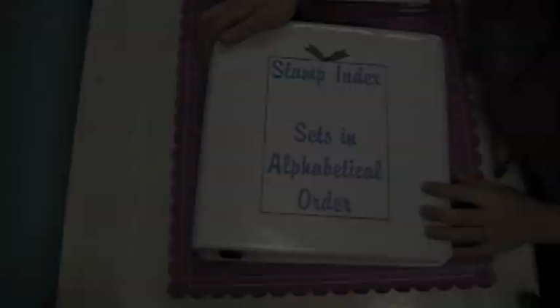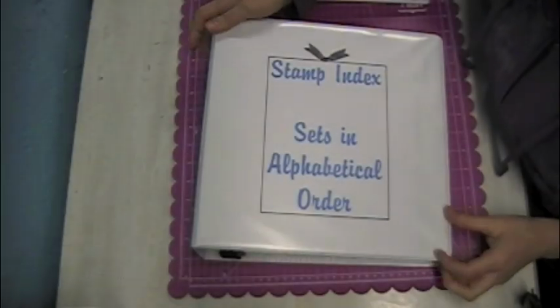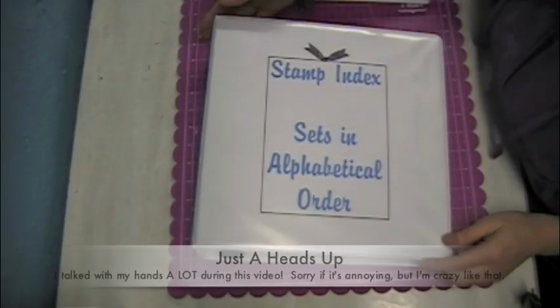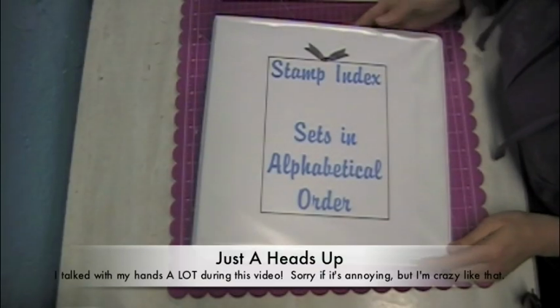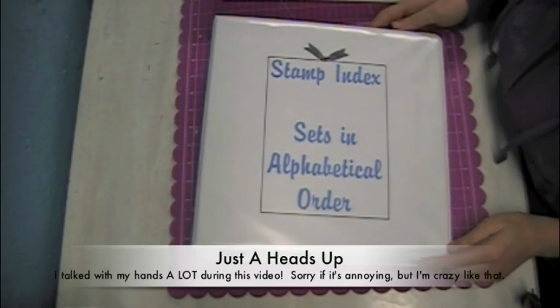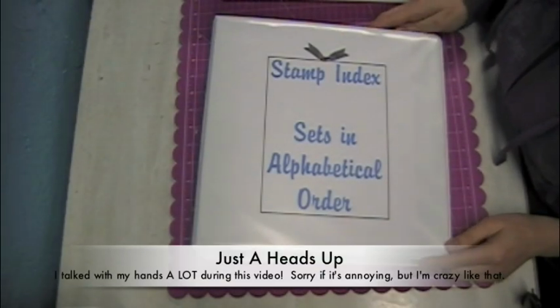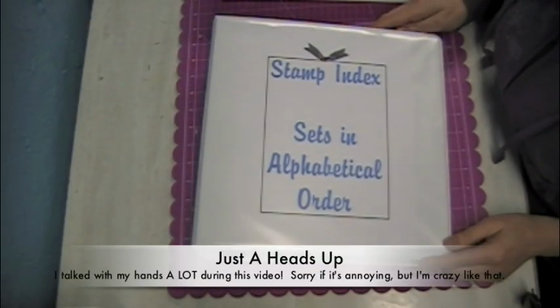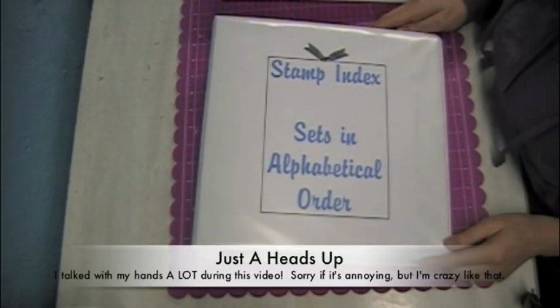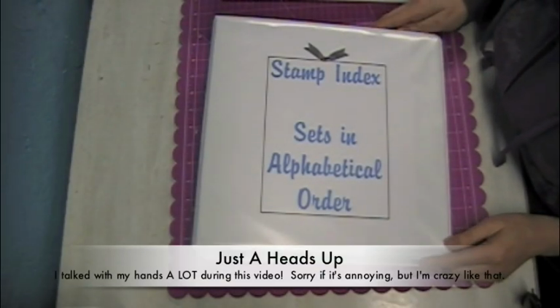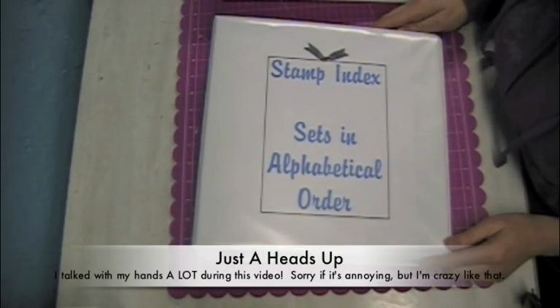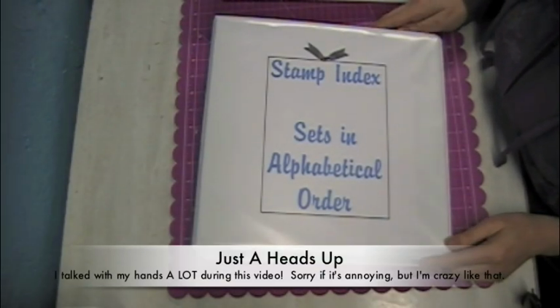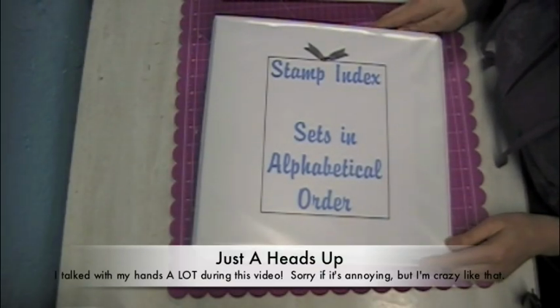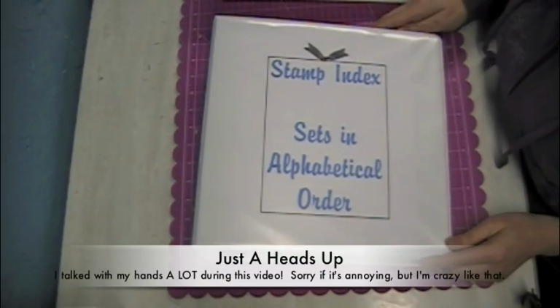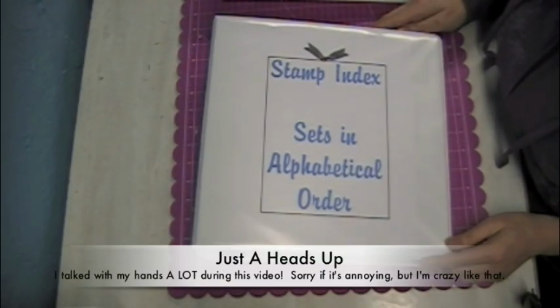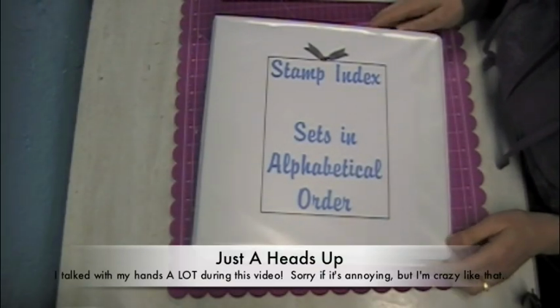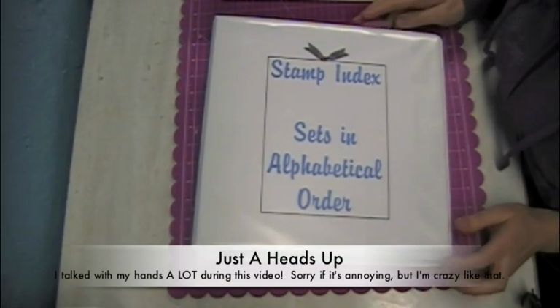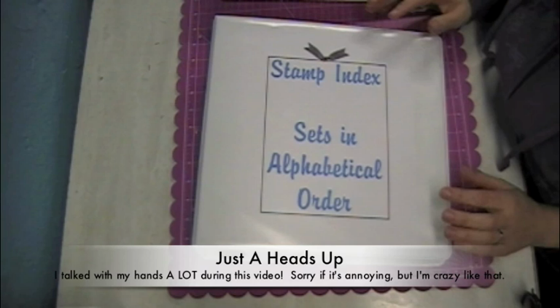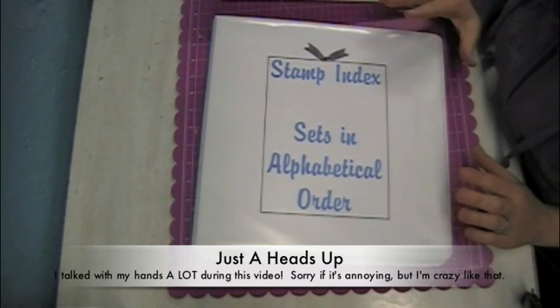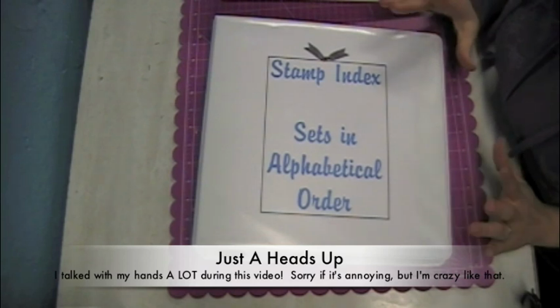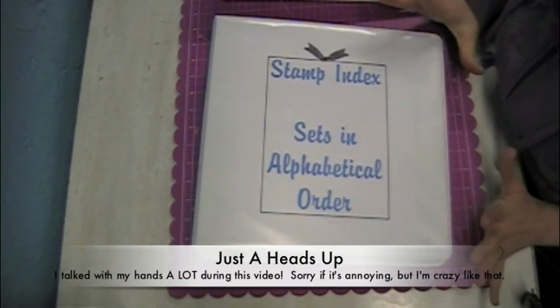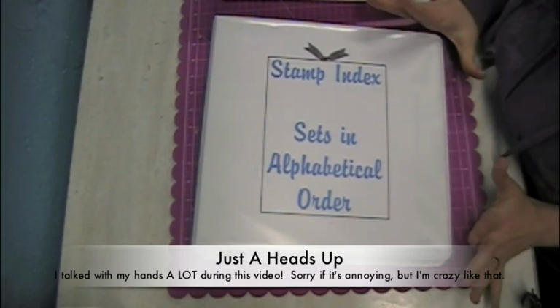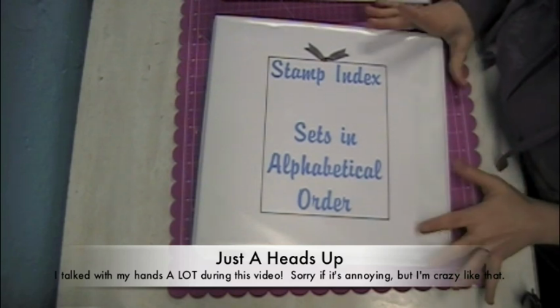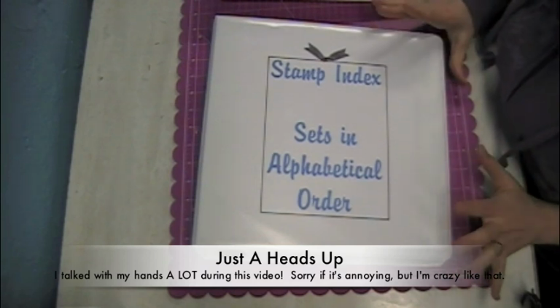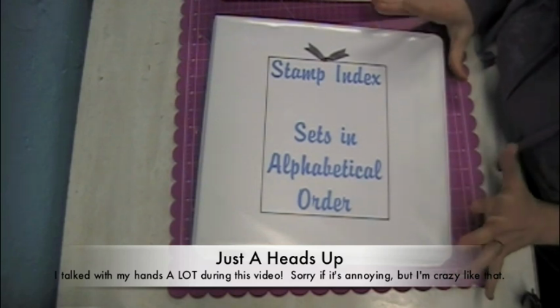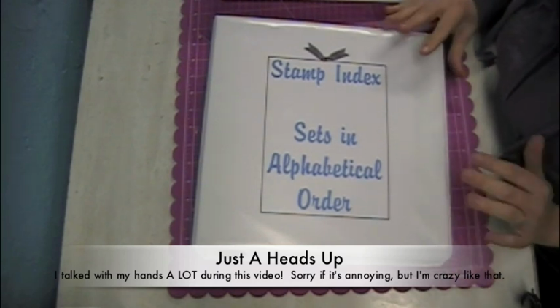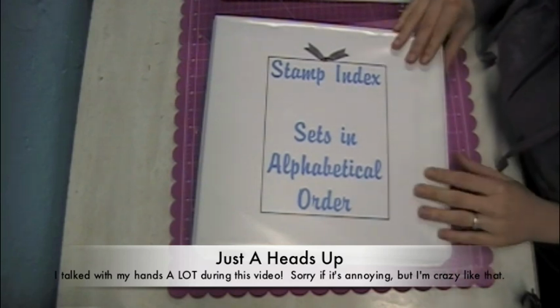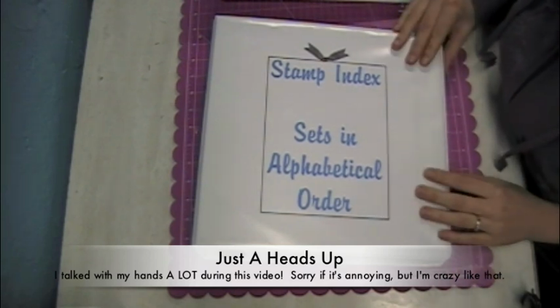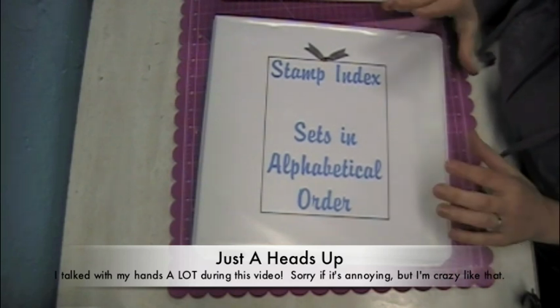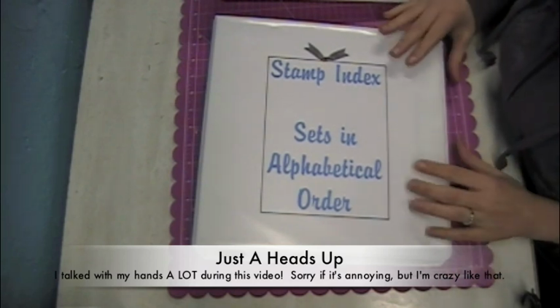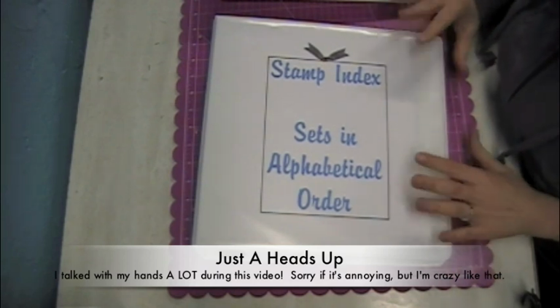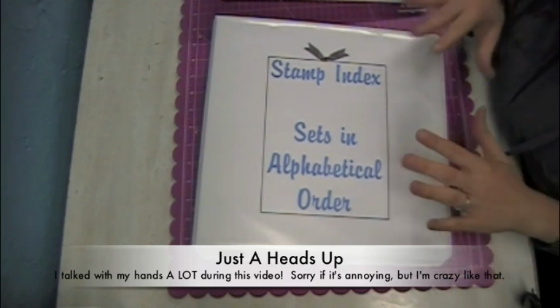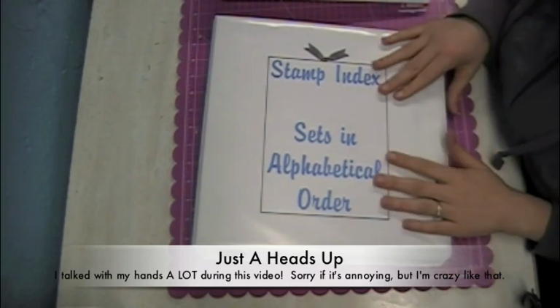Hello everyone, this is Amber with Staying Crafty. Today I would like to share with you the binders that I use as my stamp indexing system.